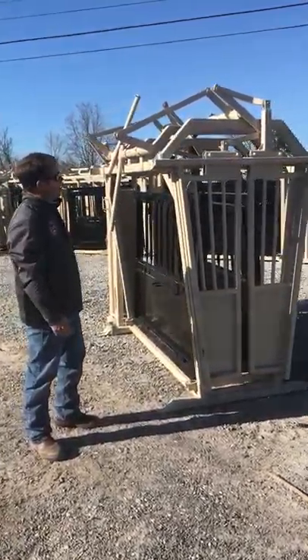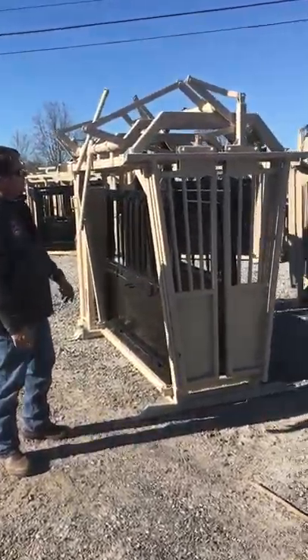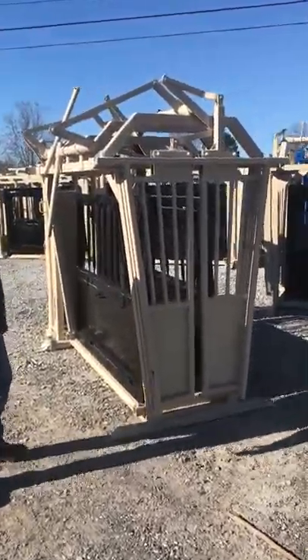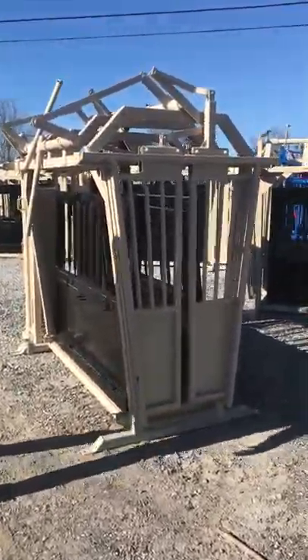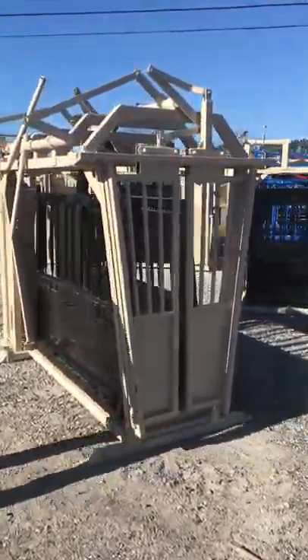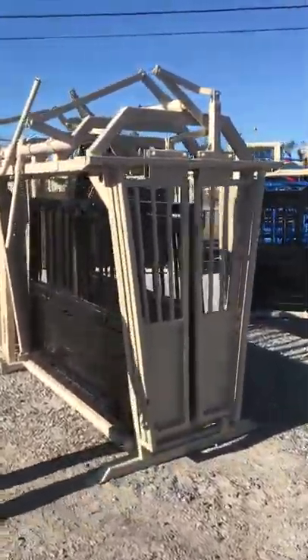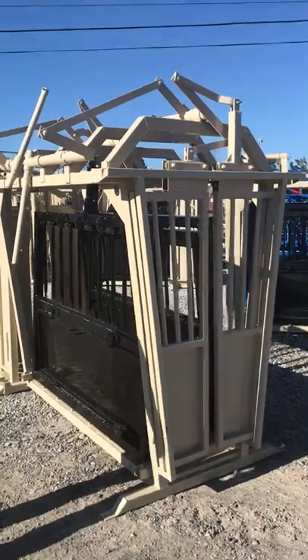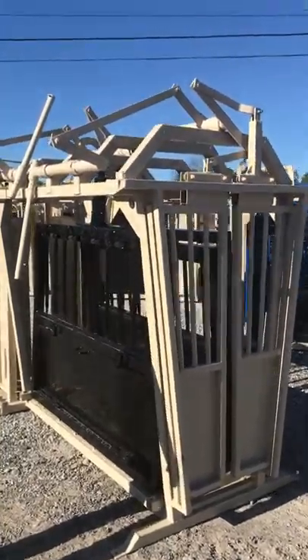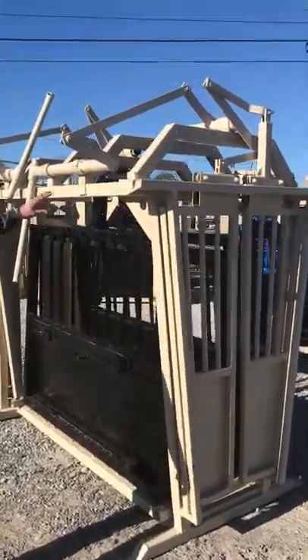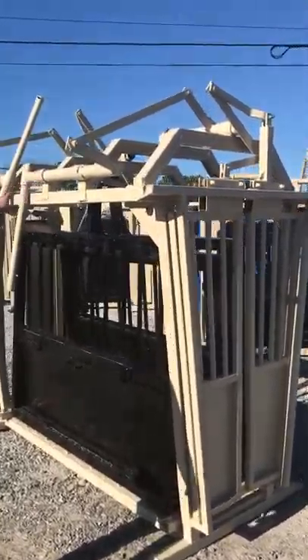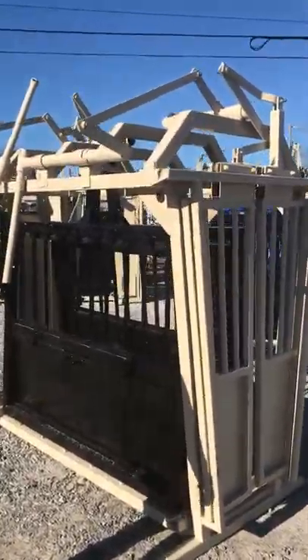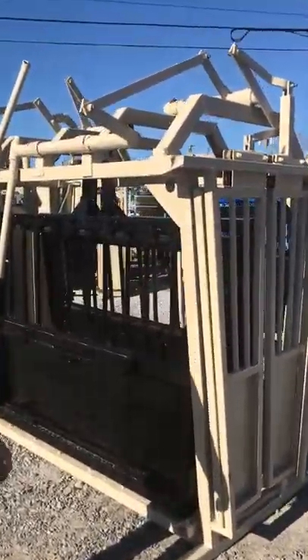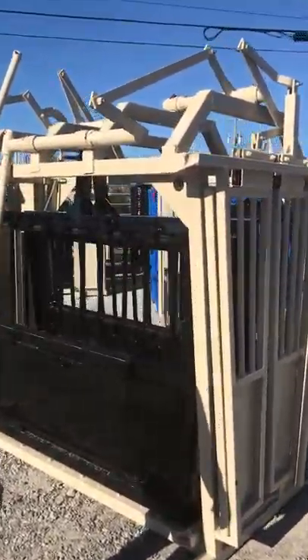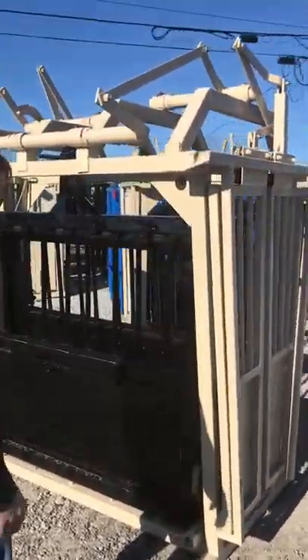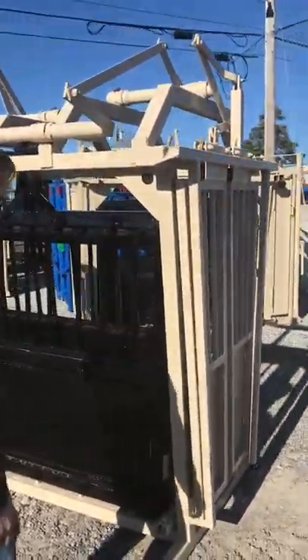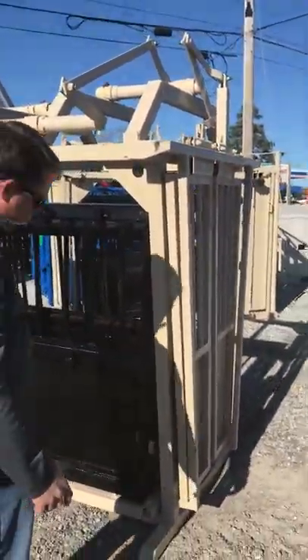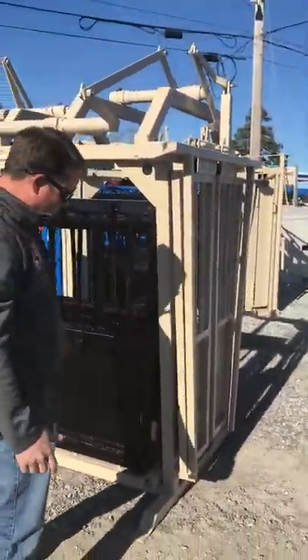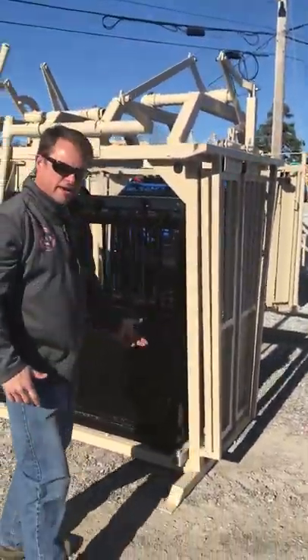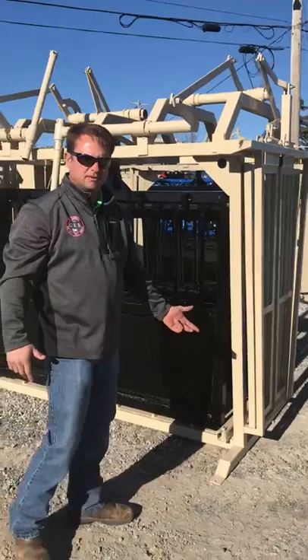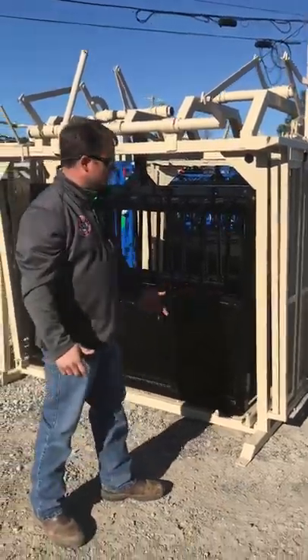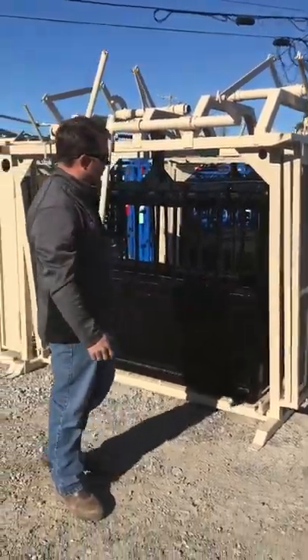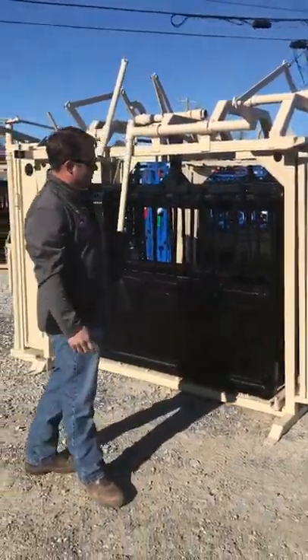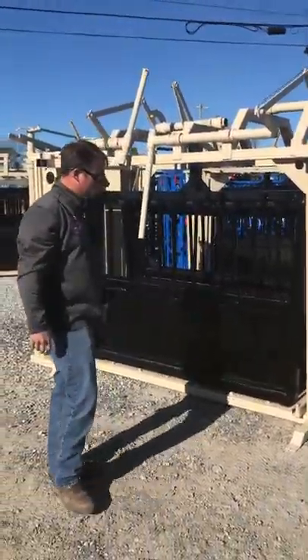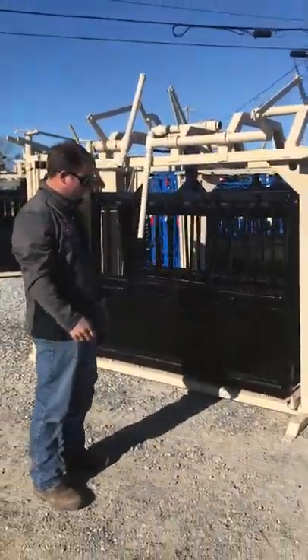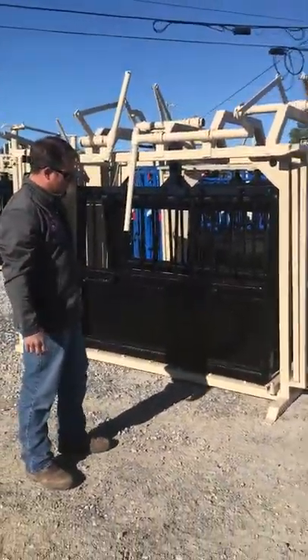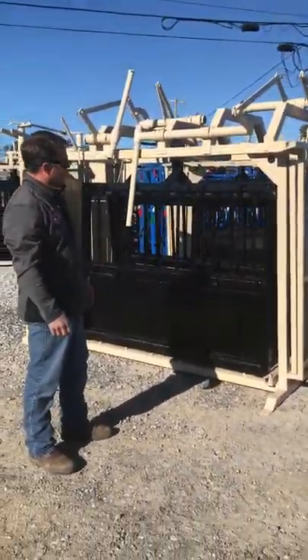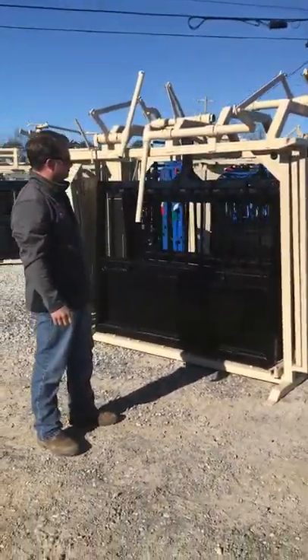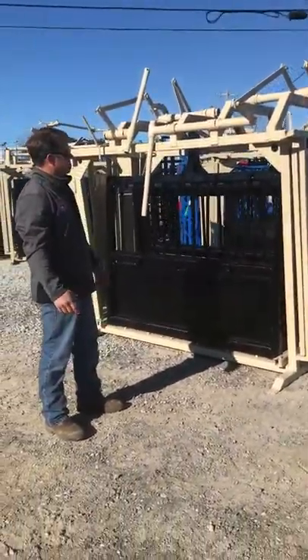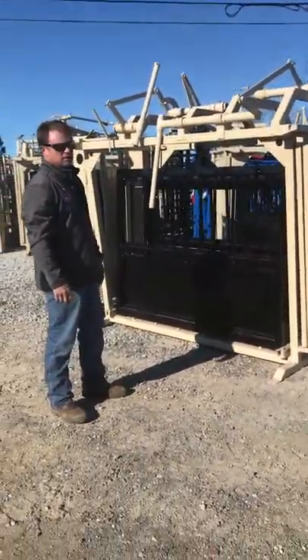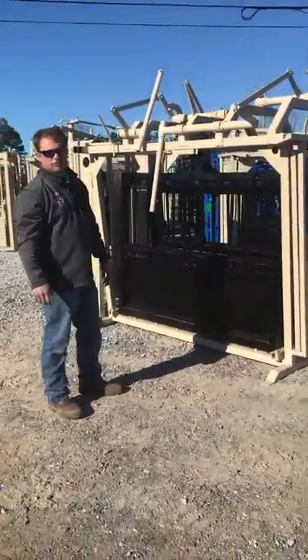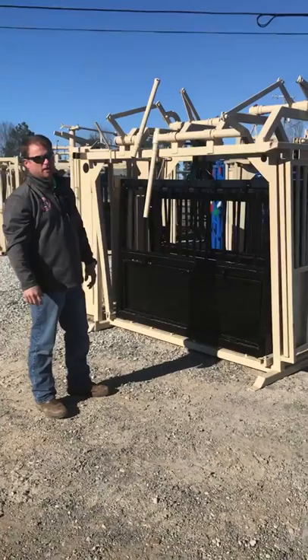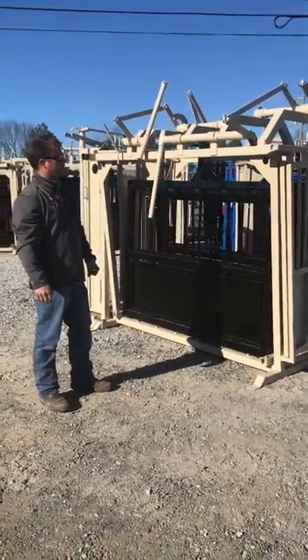We've got grease fittings all over the chute — tops, bottoms, all the pivot points here. The chute is powder-coat painted, so we're not having any issues with just the paint getting knocked off after a few cattle running through.